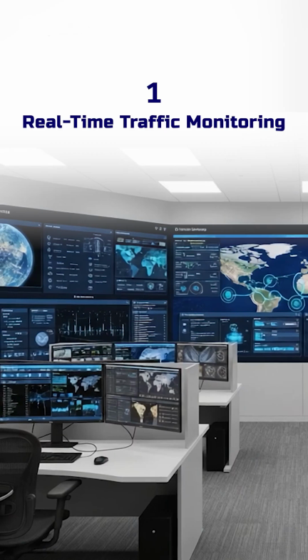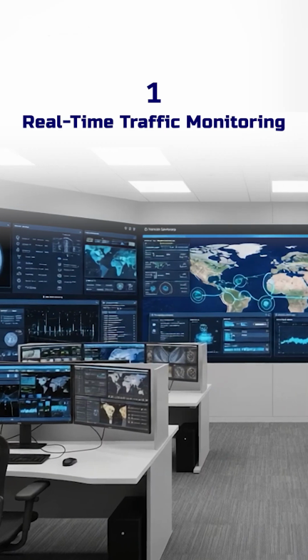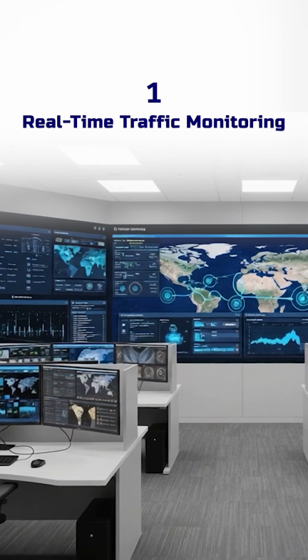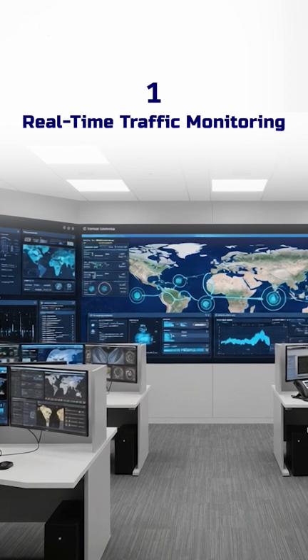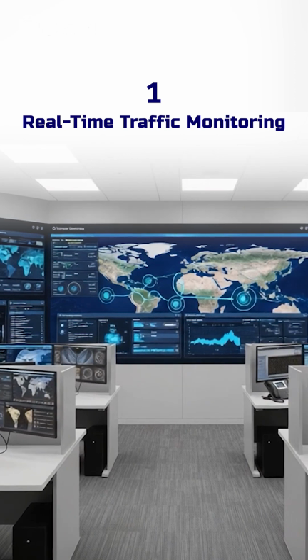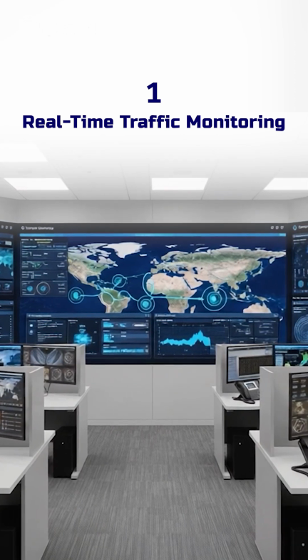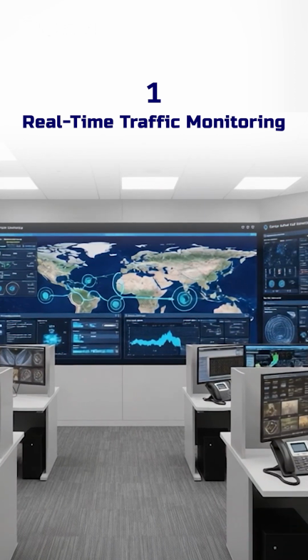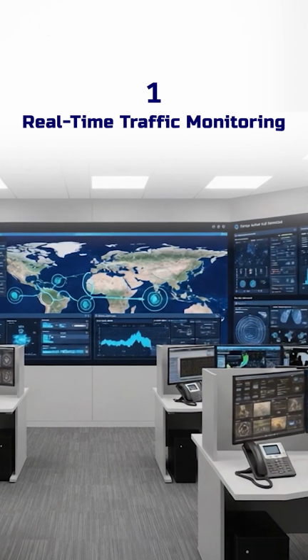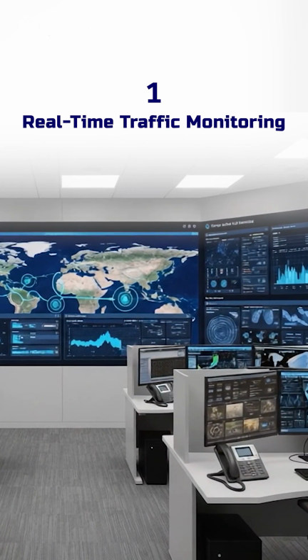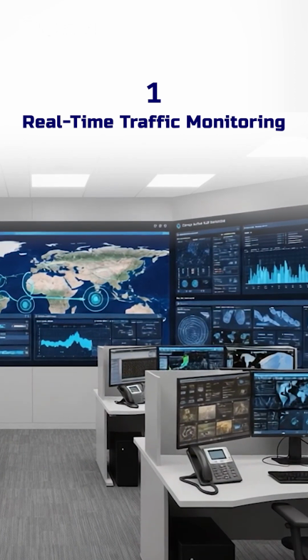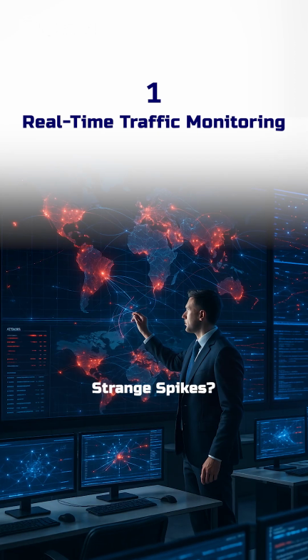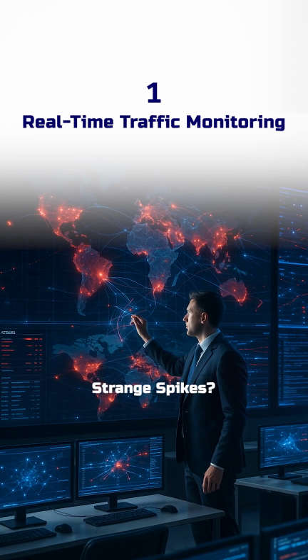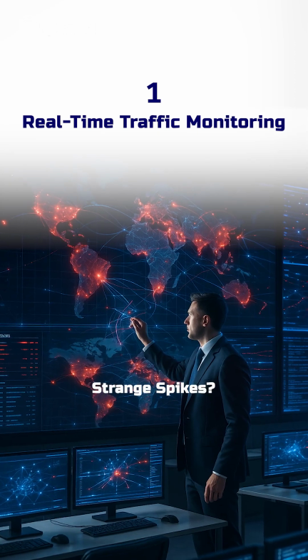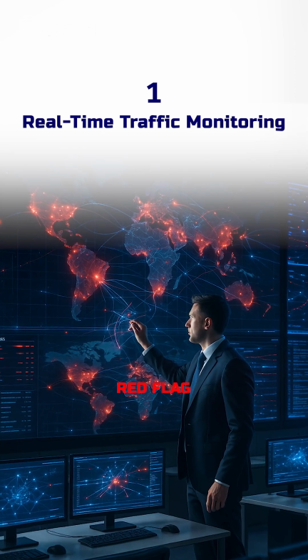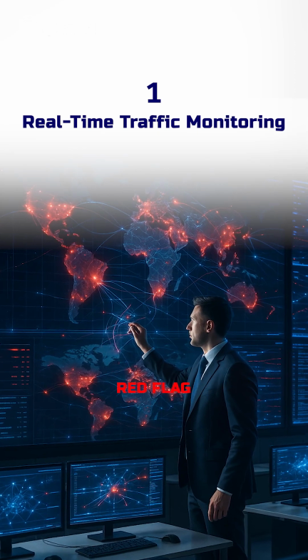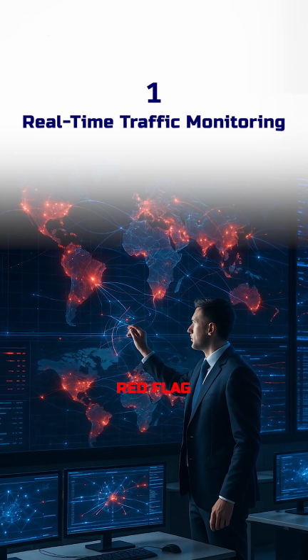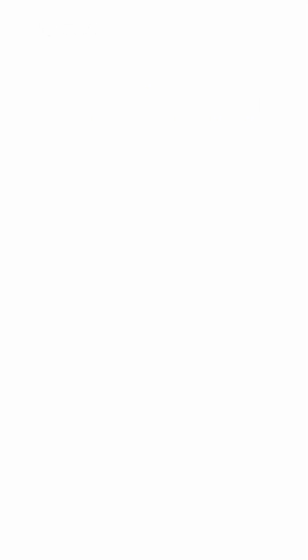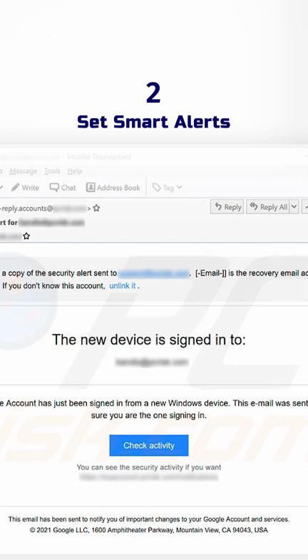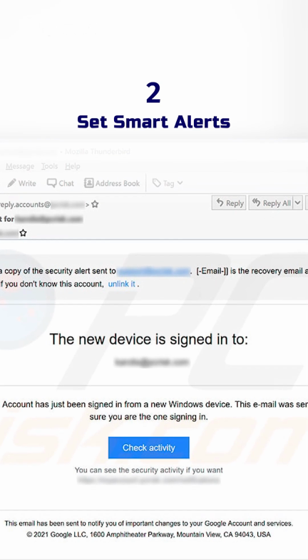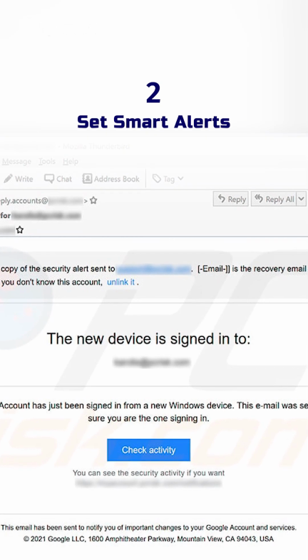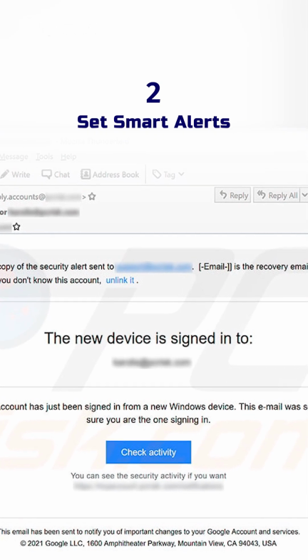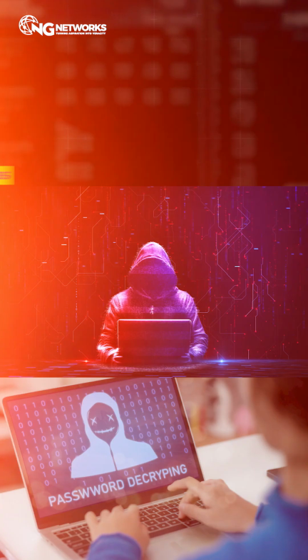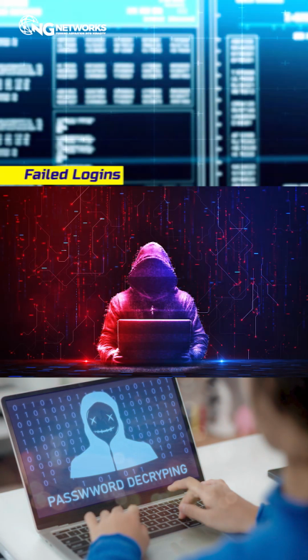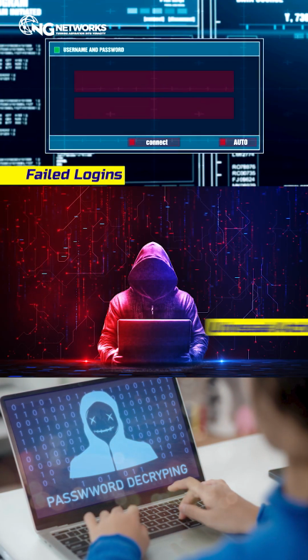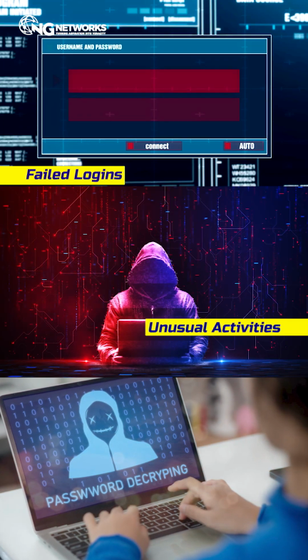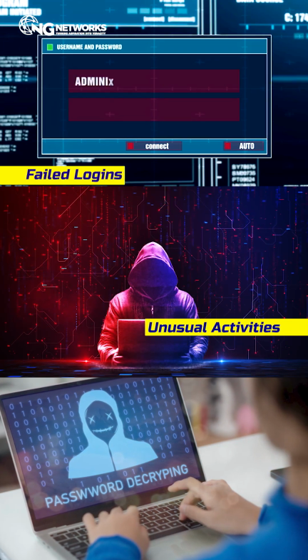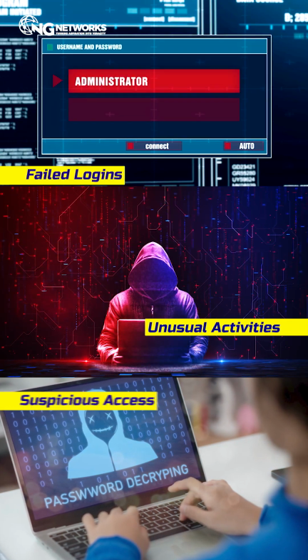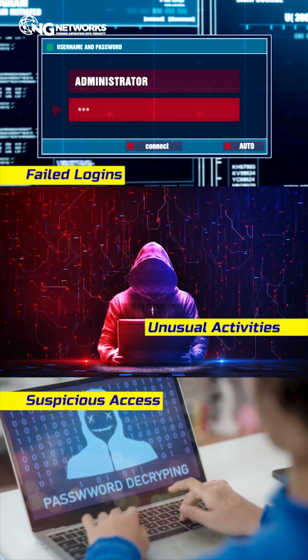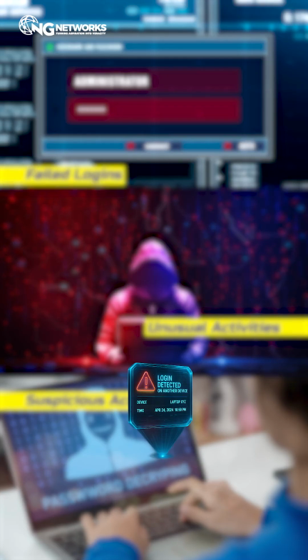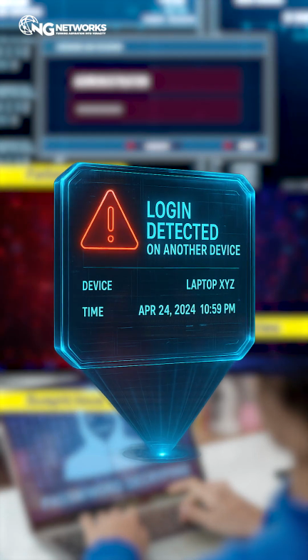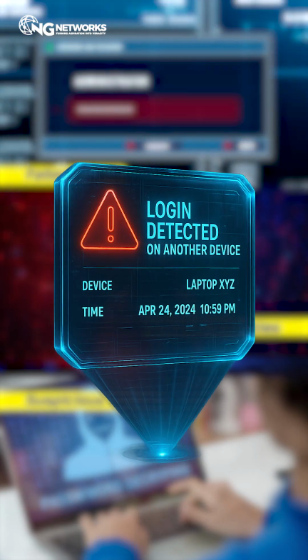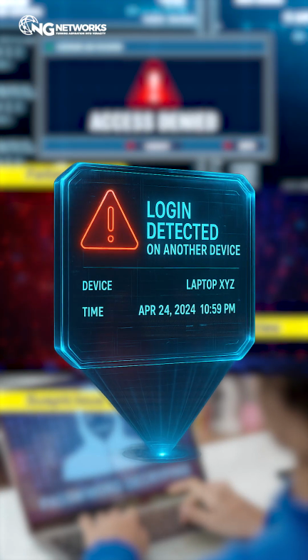1. Real-time traffic monitoring. Keep an eye on what's flowing in and out. Strange spikes? Red flag. 2. Set smart alerts. Failed logins, unusual activities, or suspicious access? Get notified instantly.